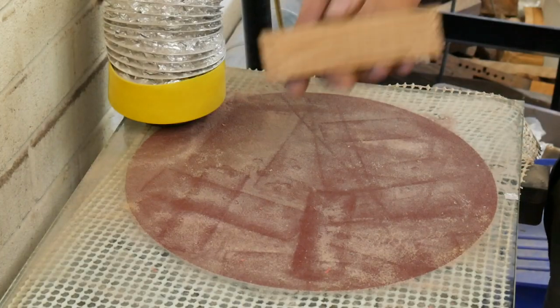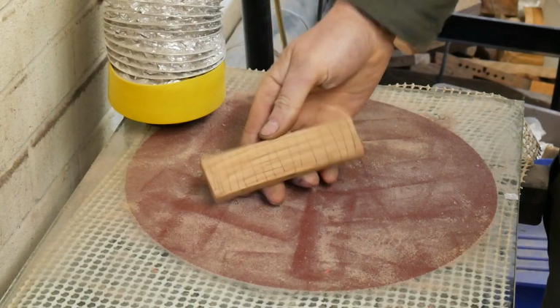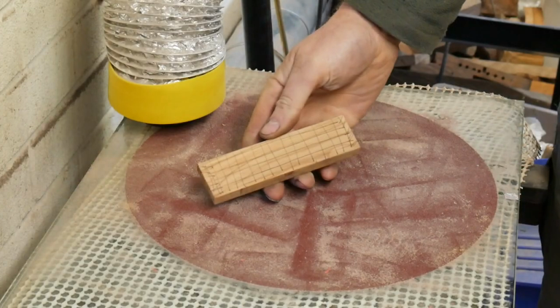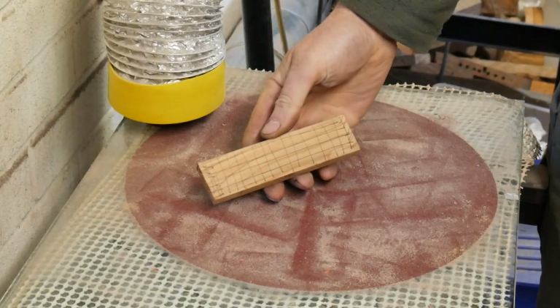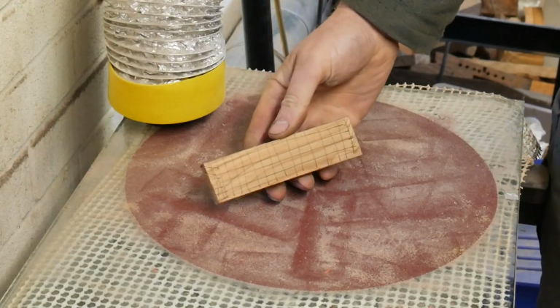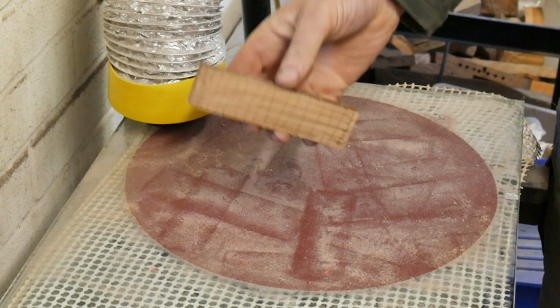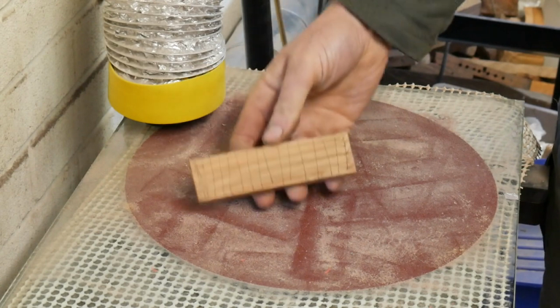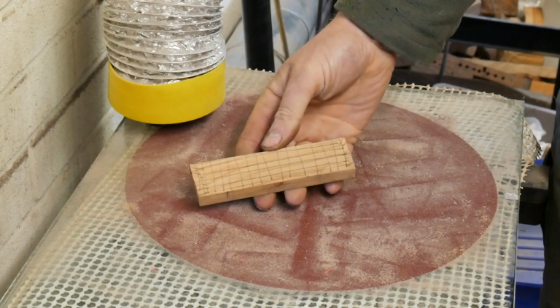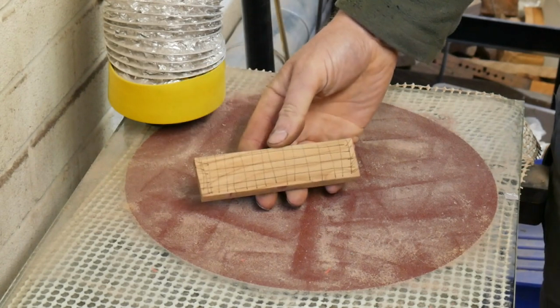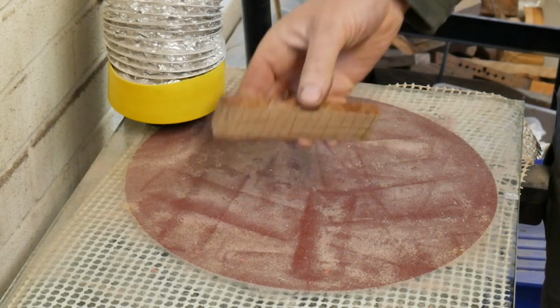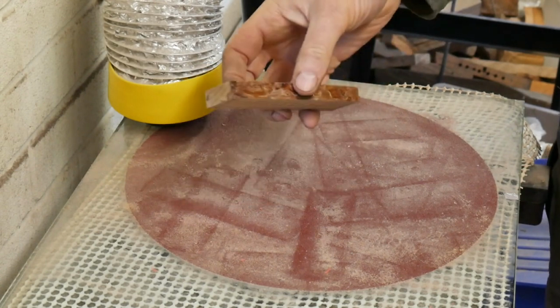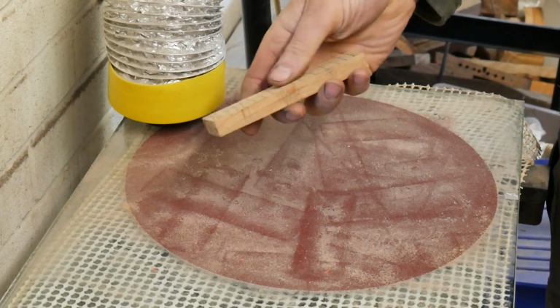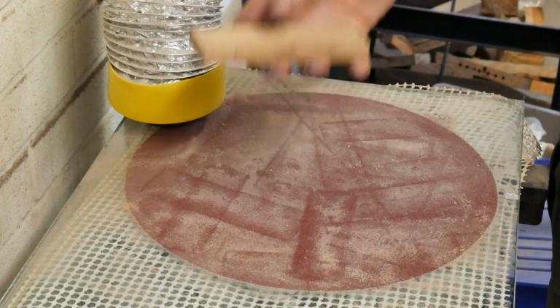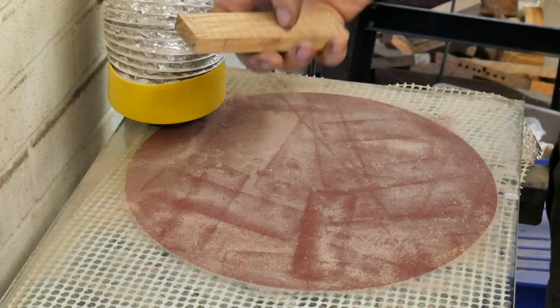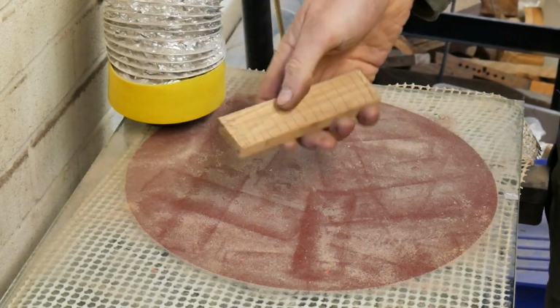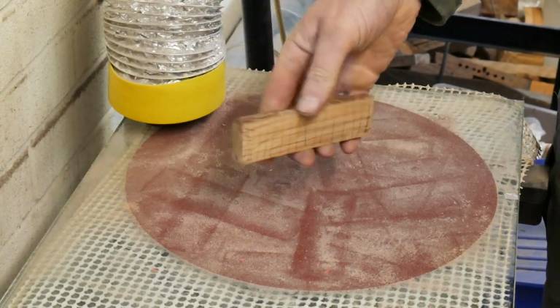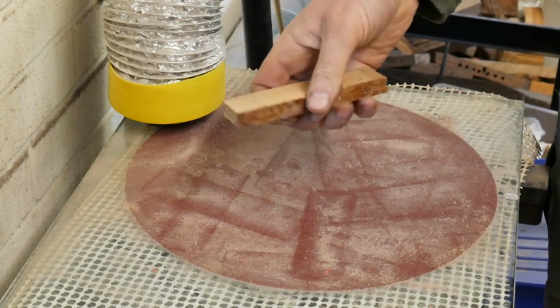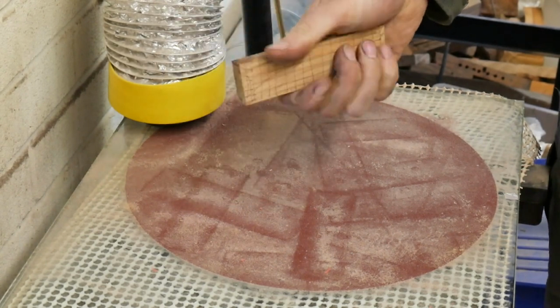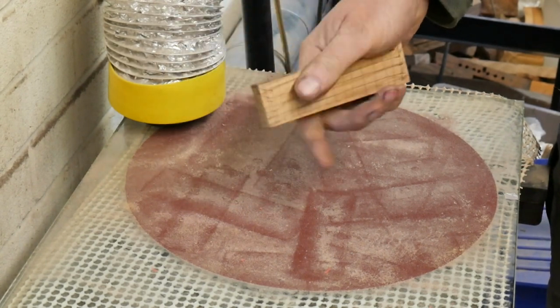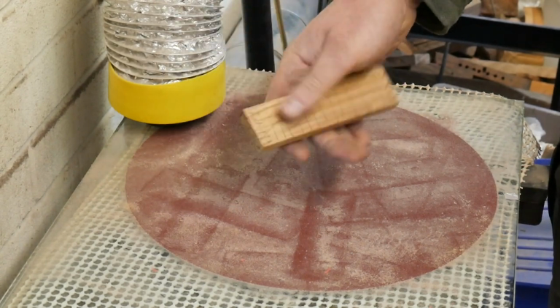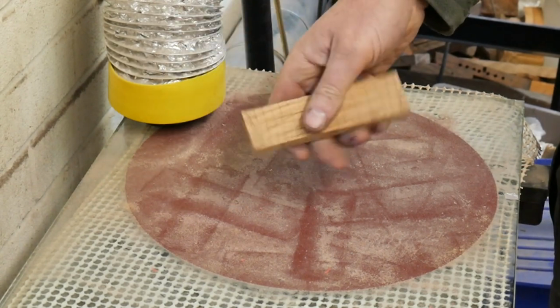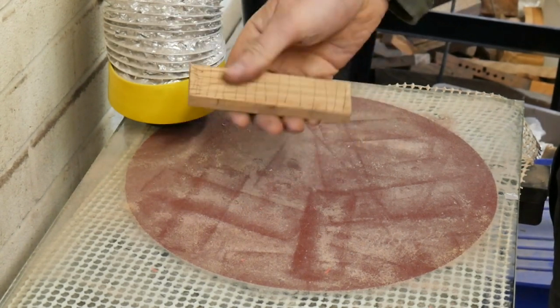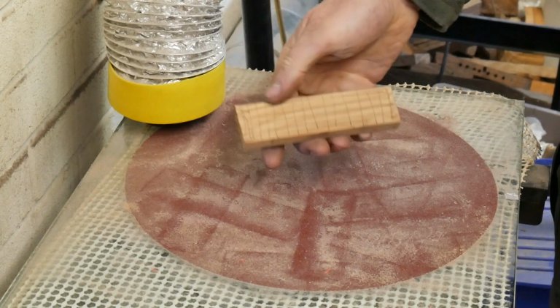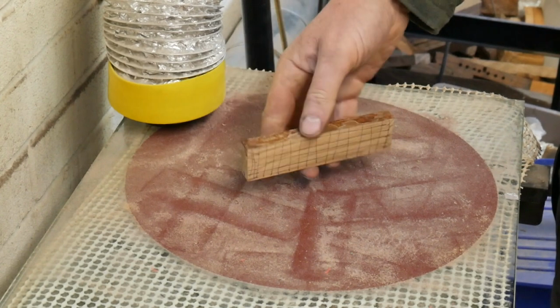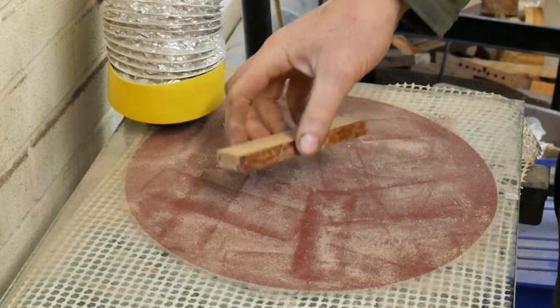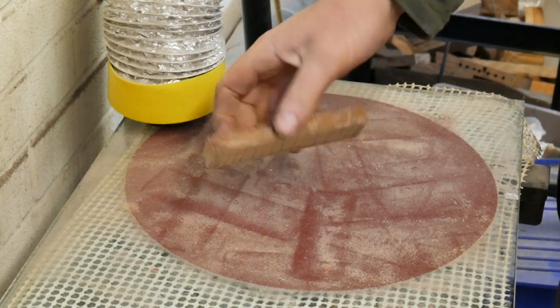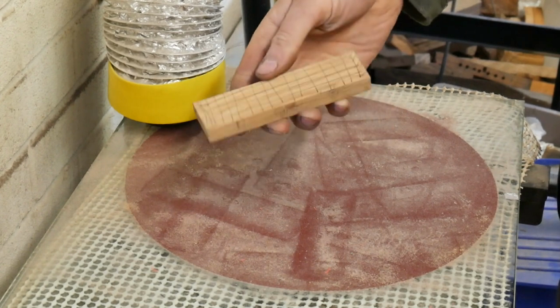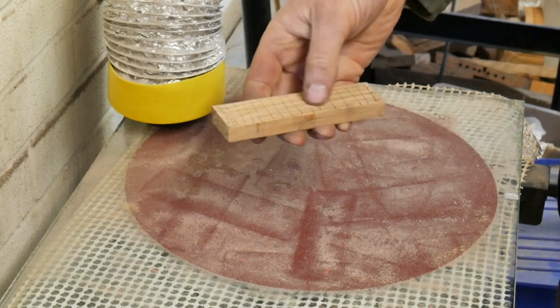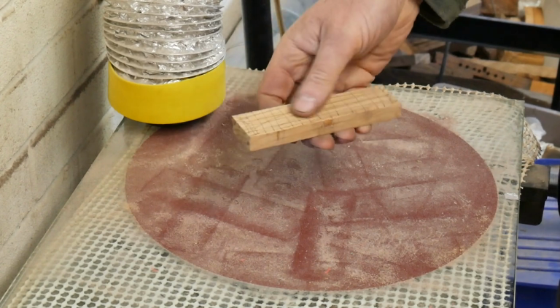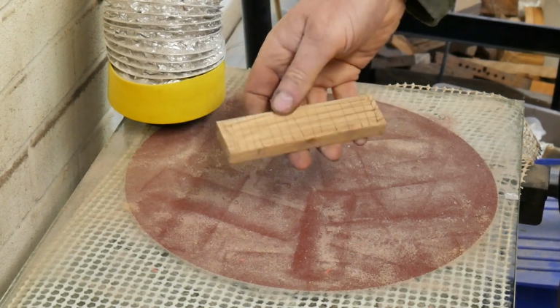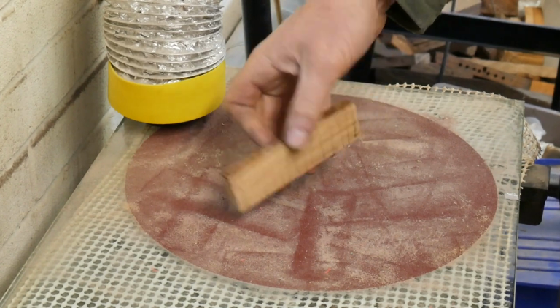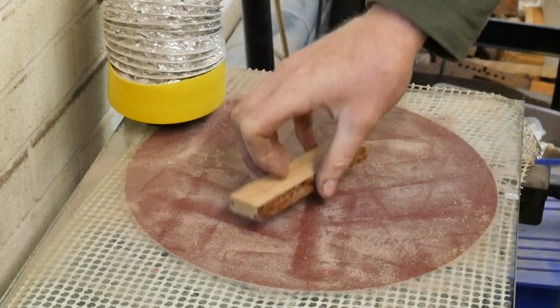Just a quick one before I start sanding this — this is yew wood. Yew wood is poisonous, so take extra precautions anyone that works with it.